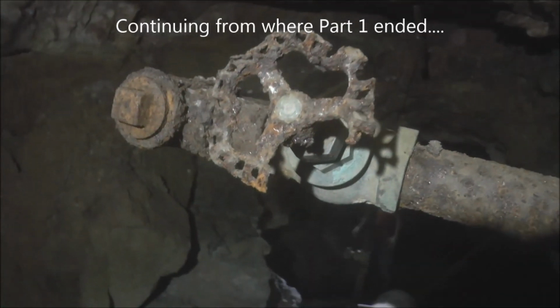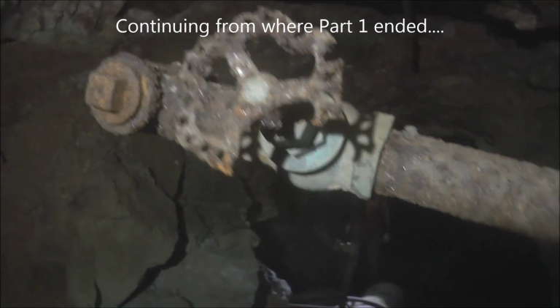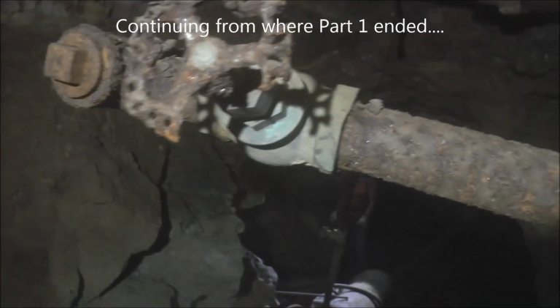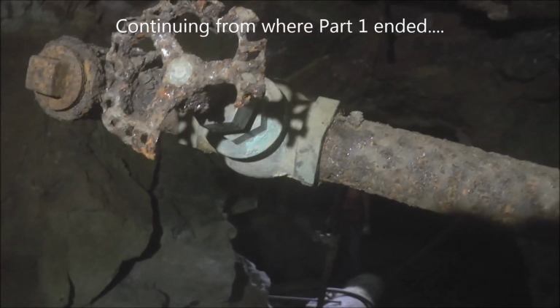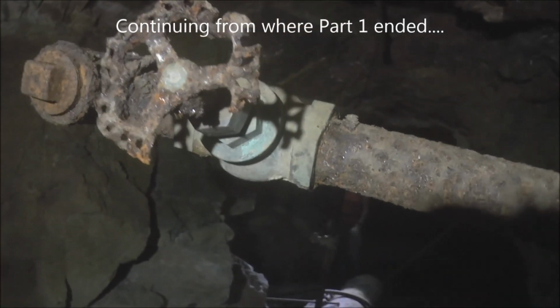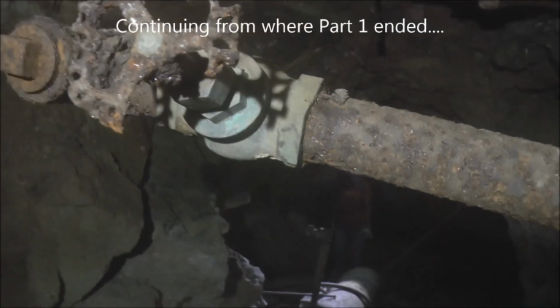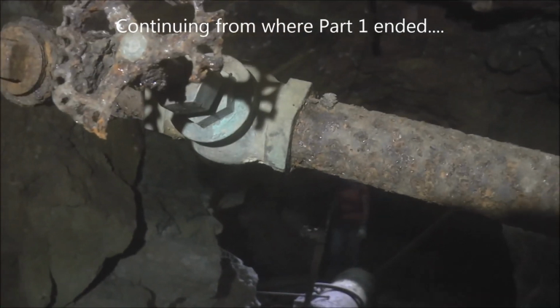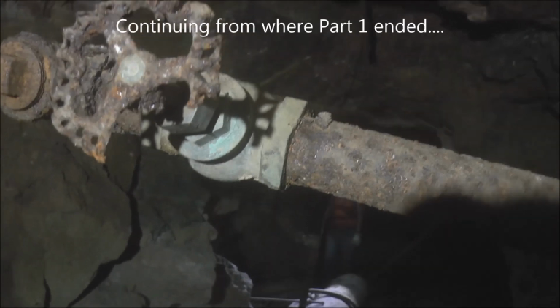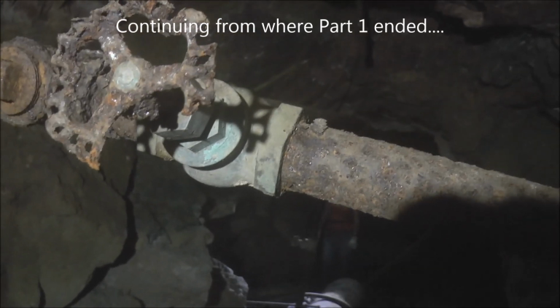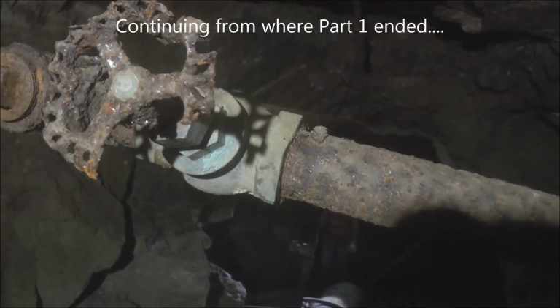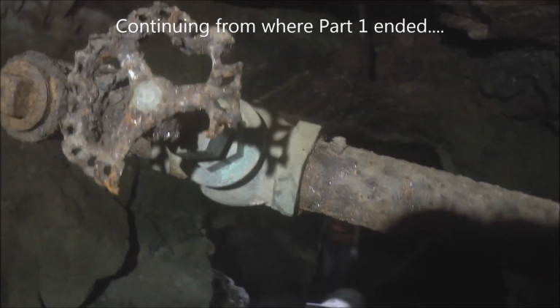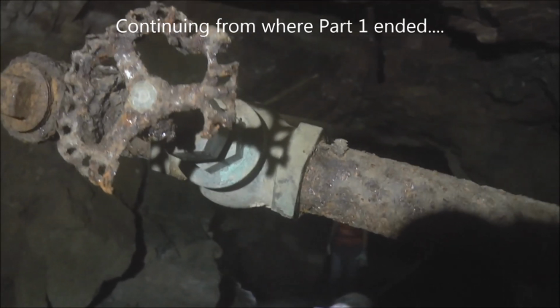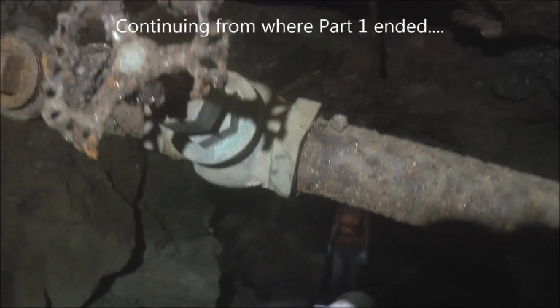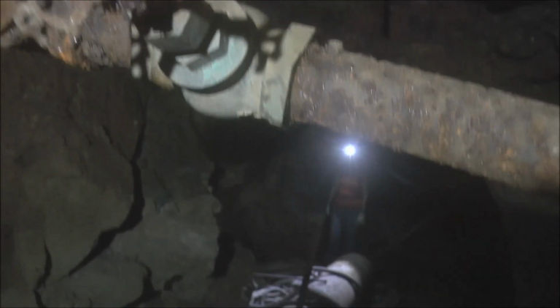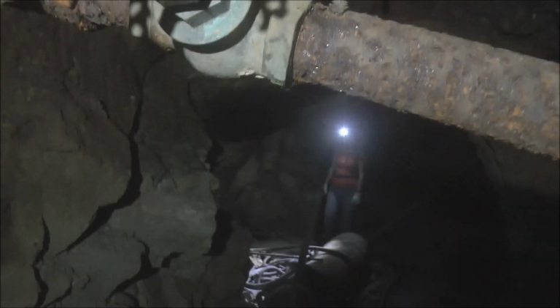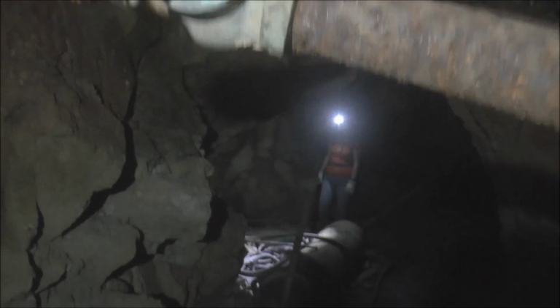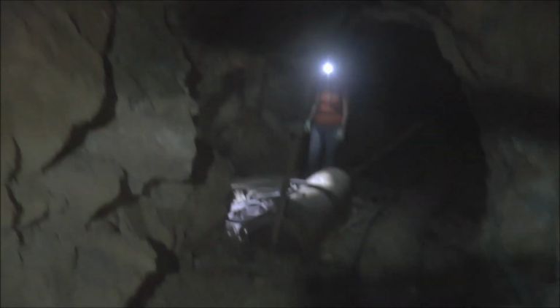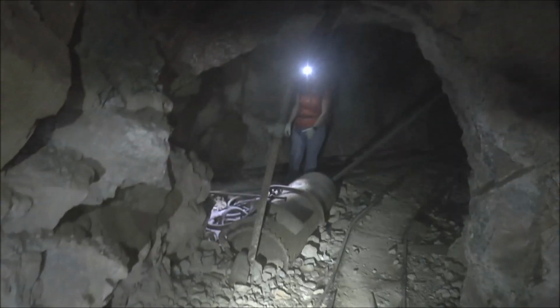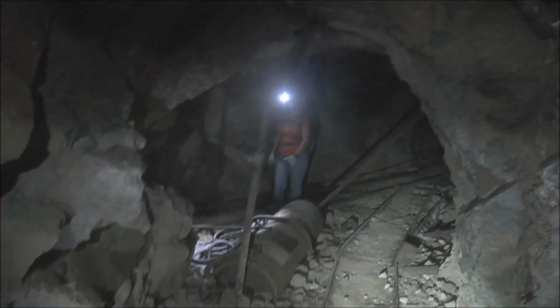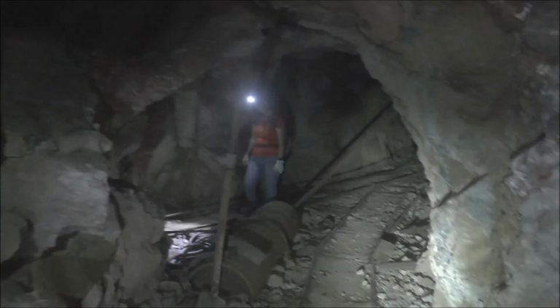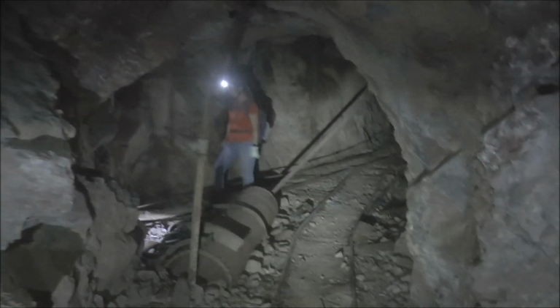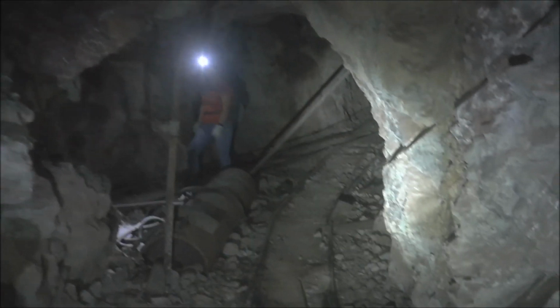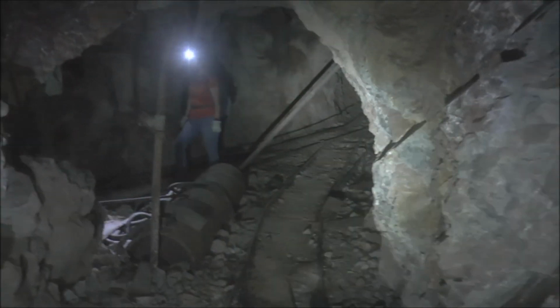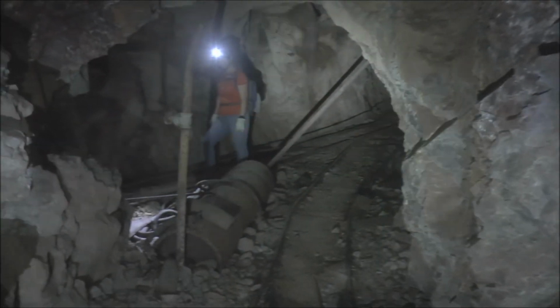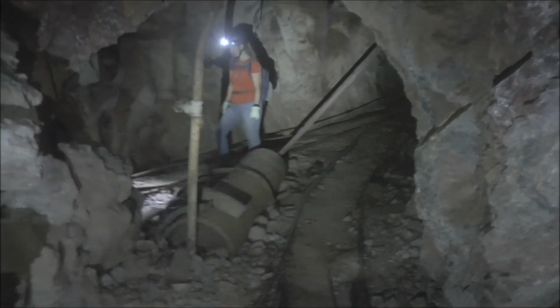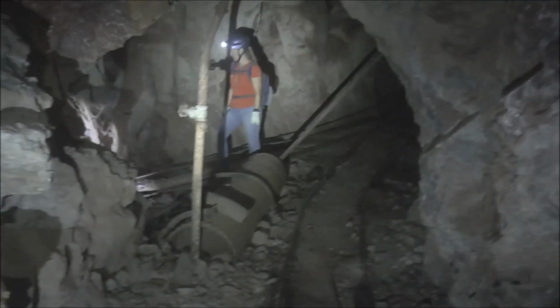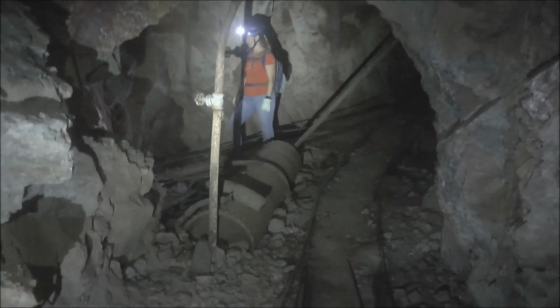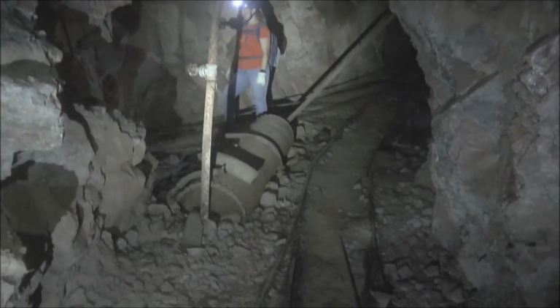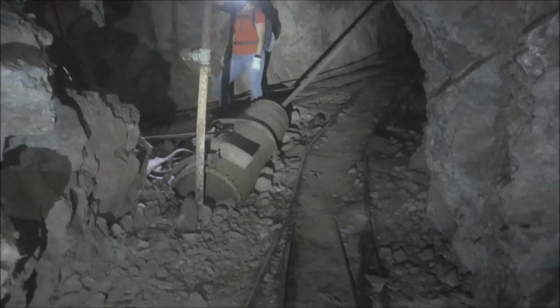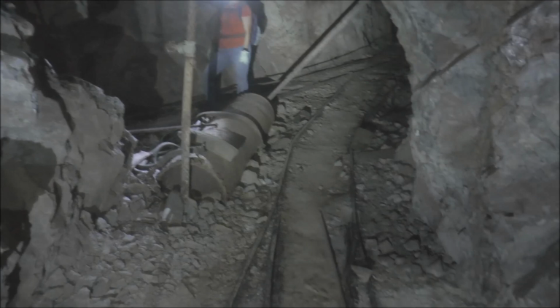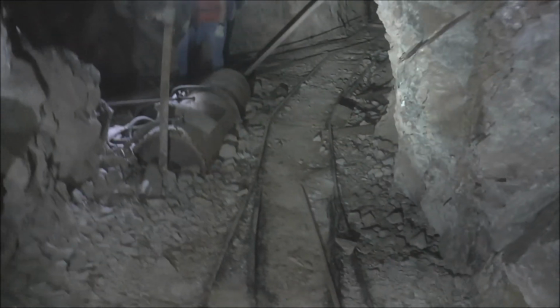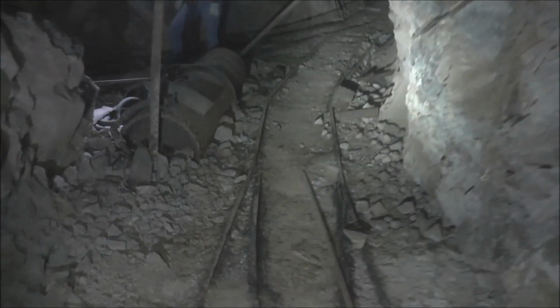This valve handle is so corroded that part of it is missing, and we're going to continue down that junction where Tracy is. We haven't gone down there yet, so let's check it out.